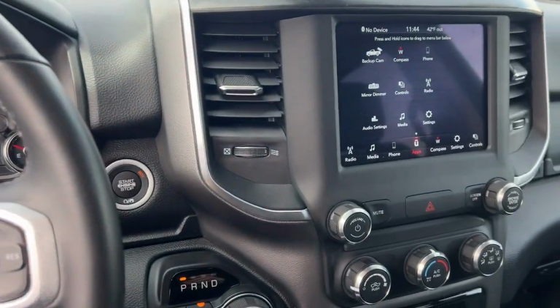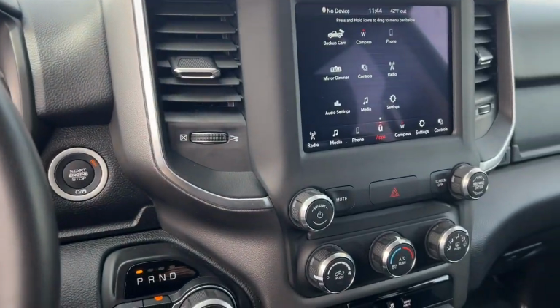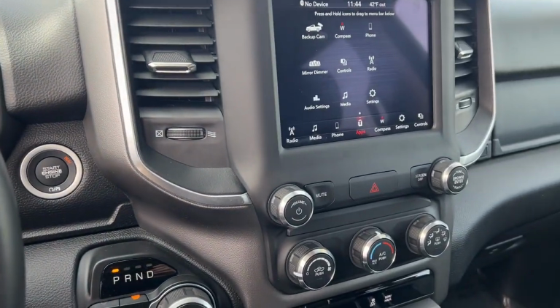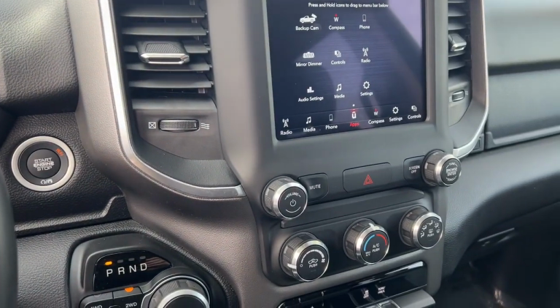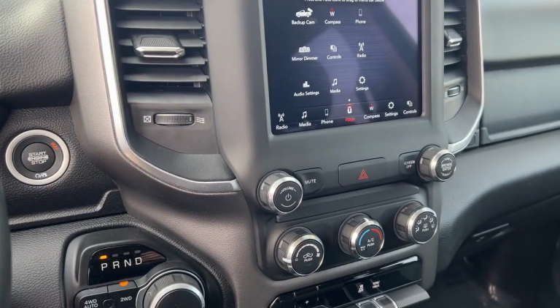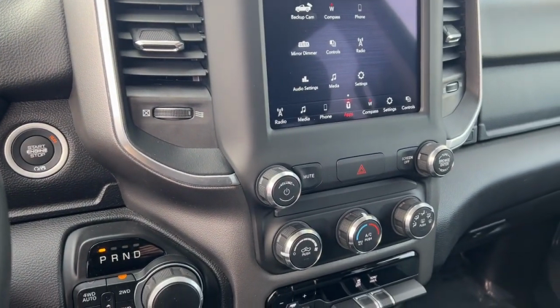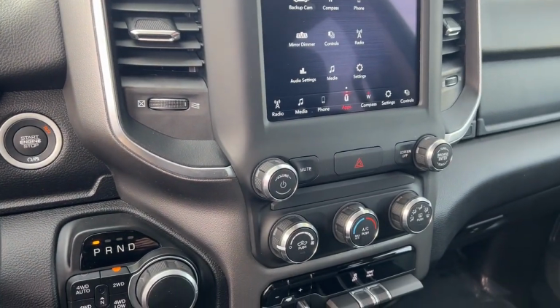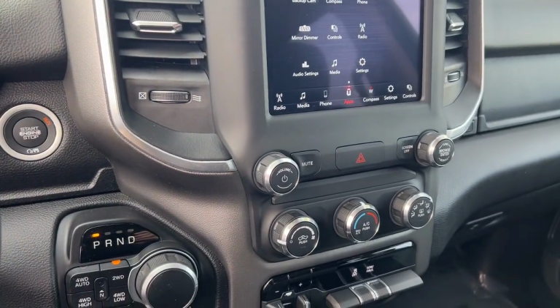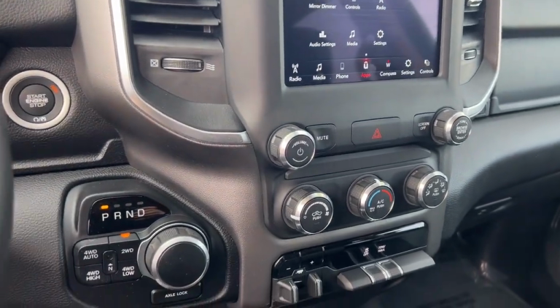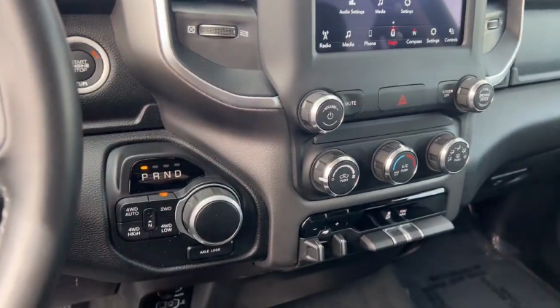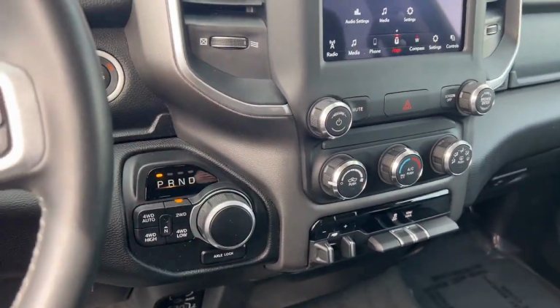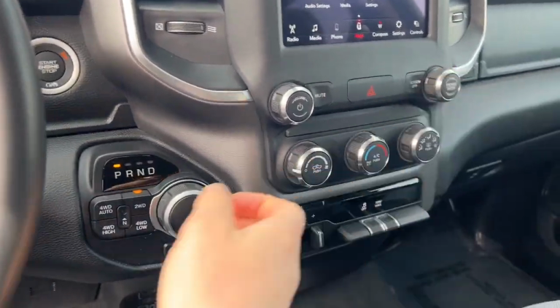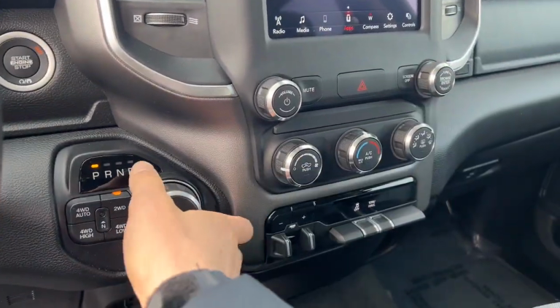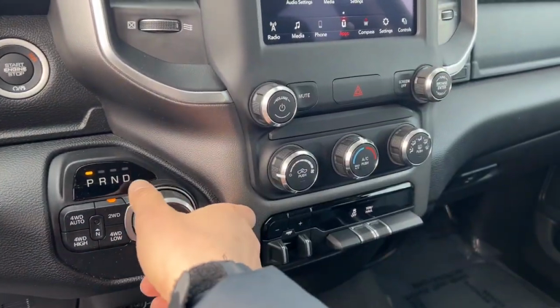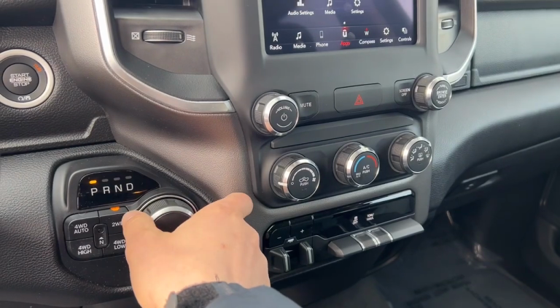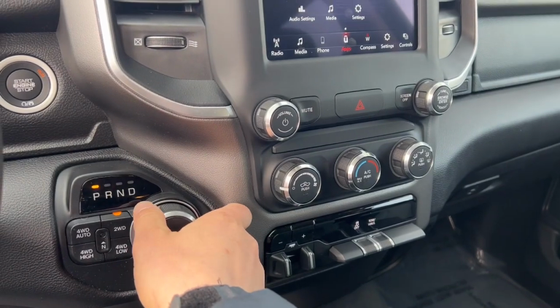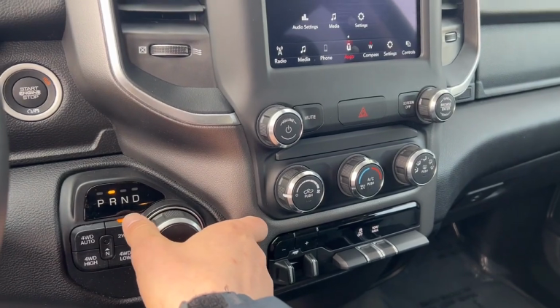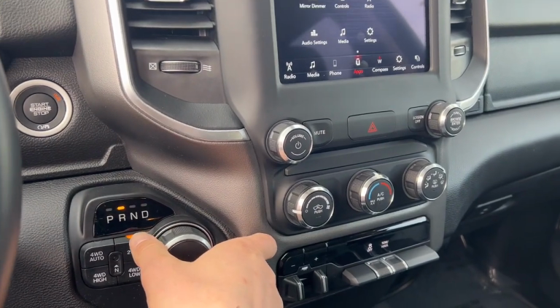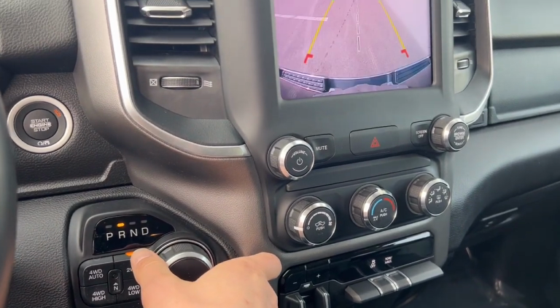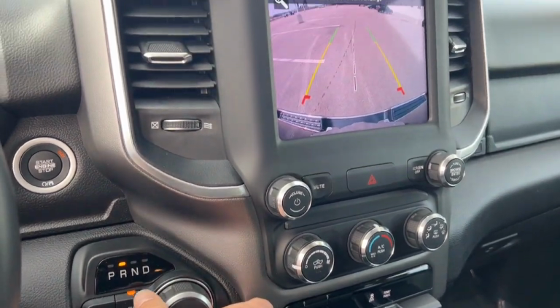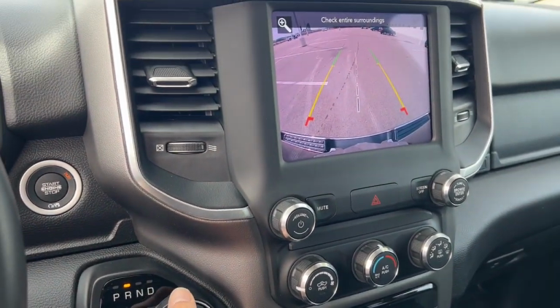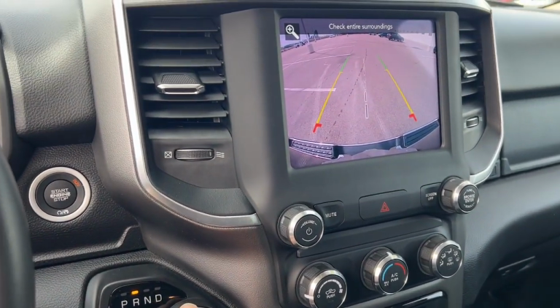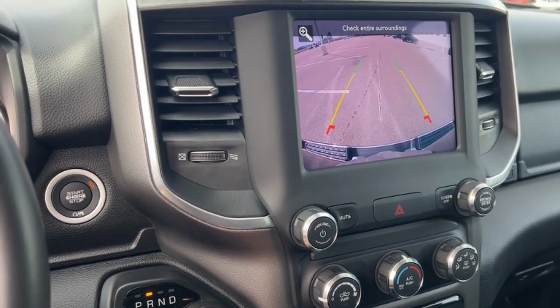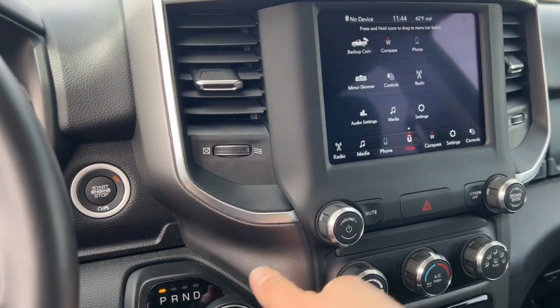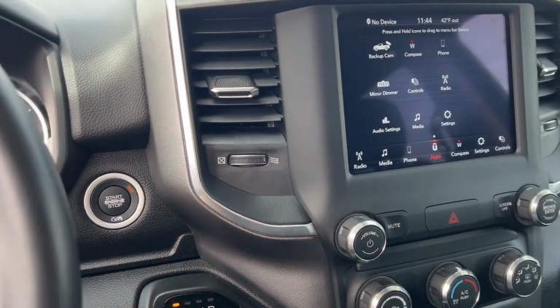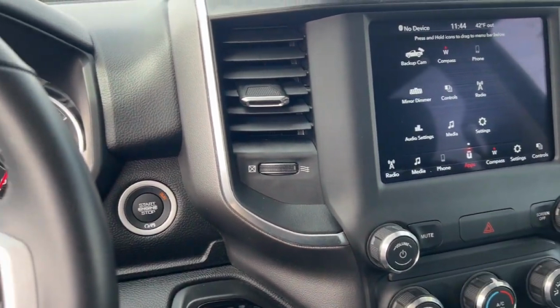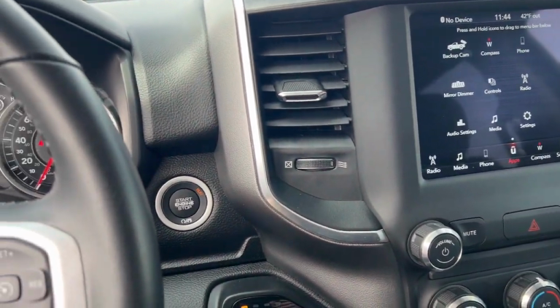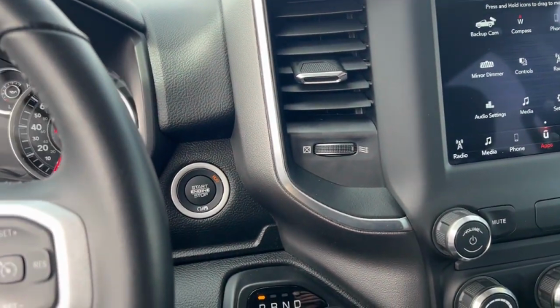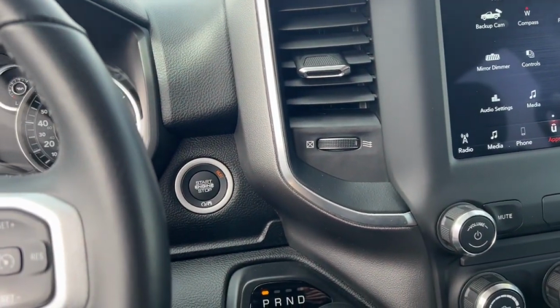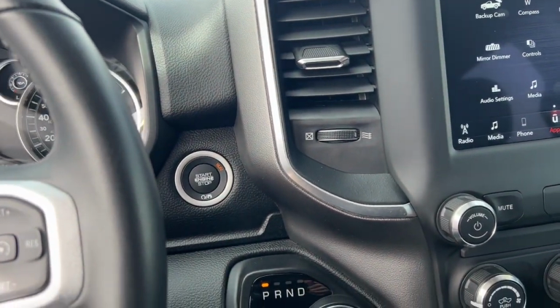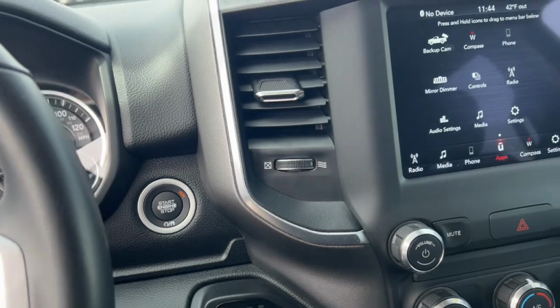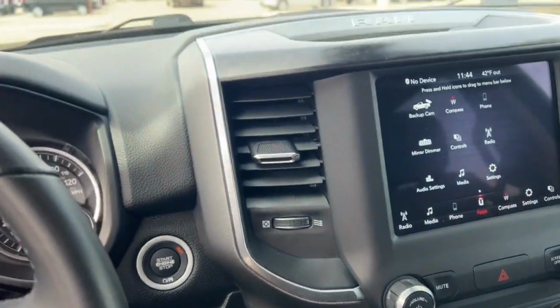You have Sirius XM satellite radio connections, a rear backup cam, and a push start engine.